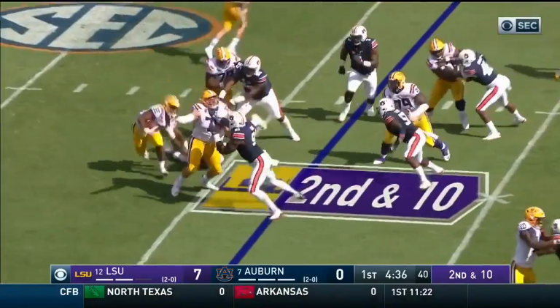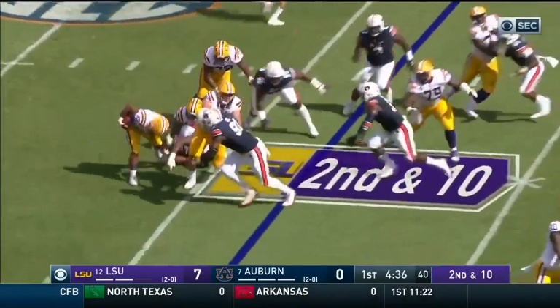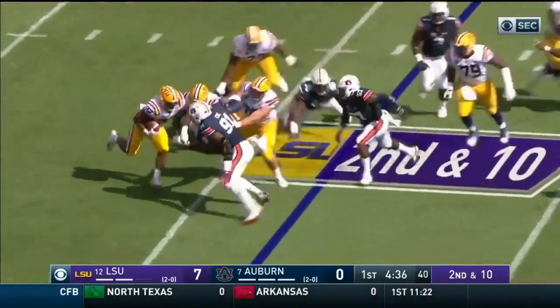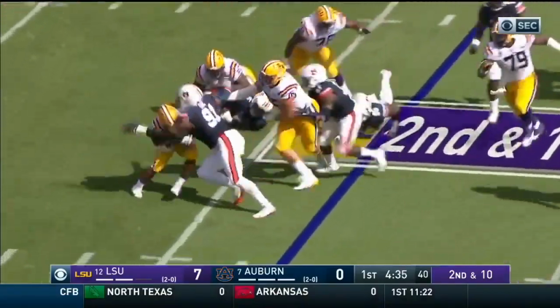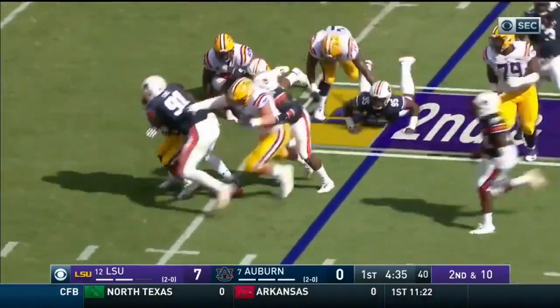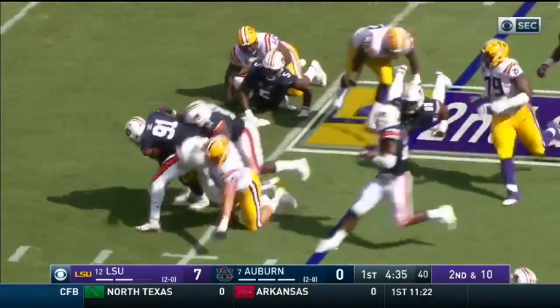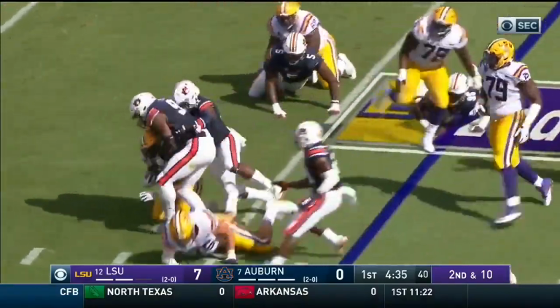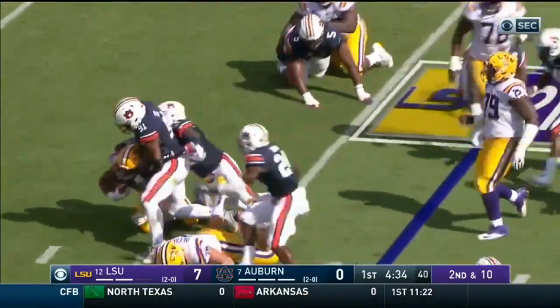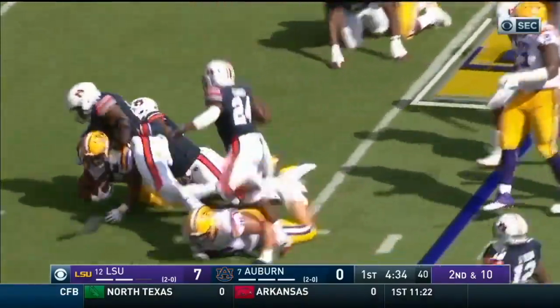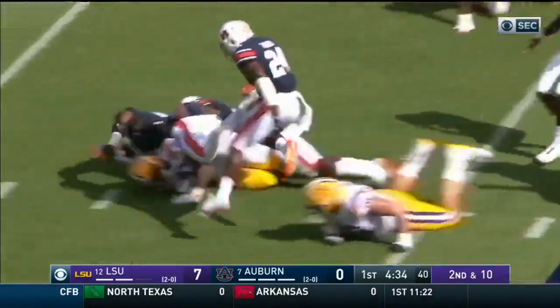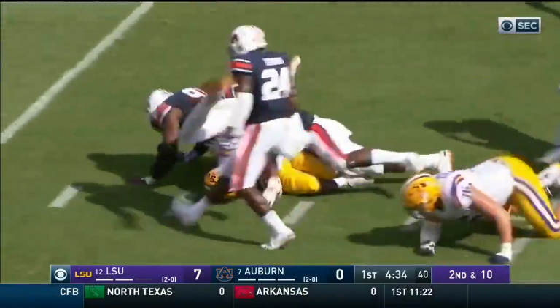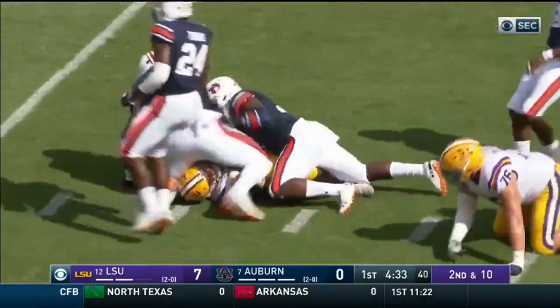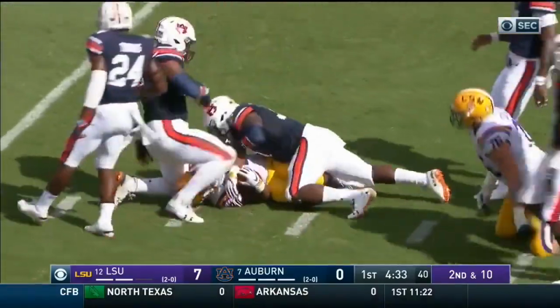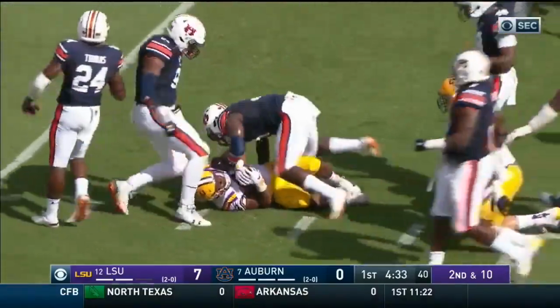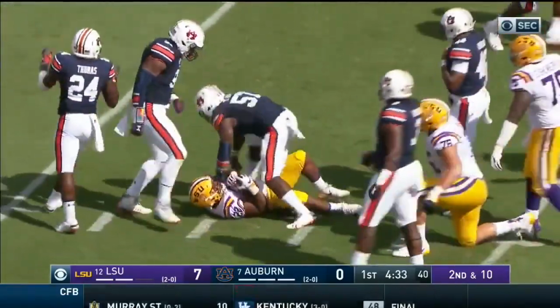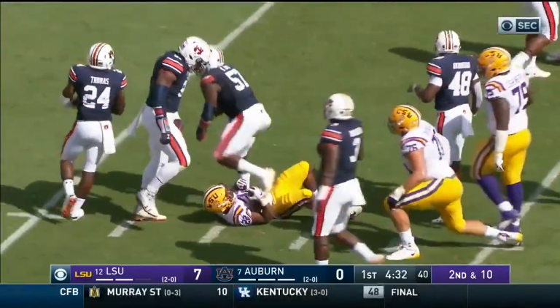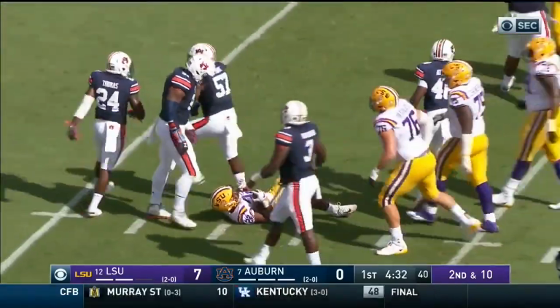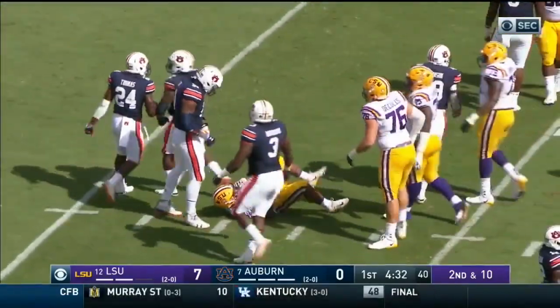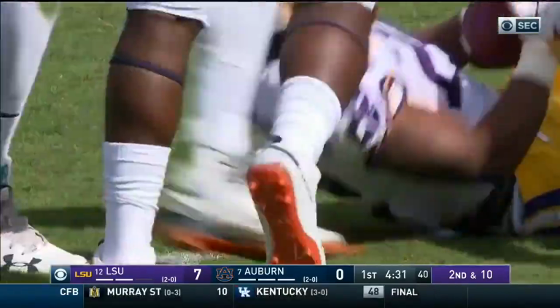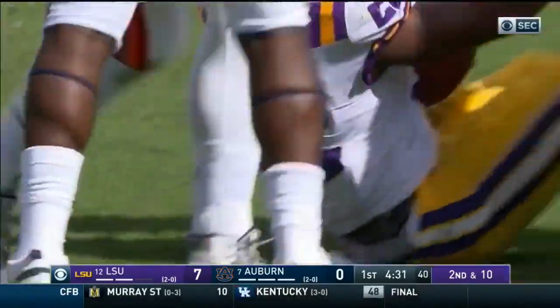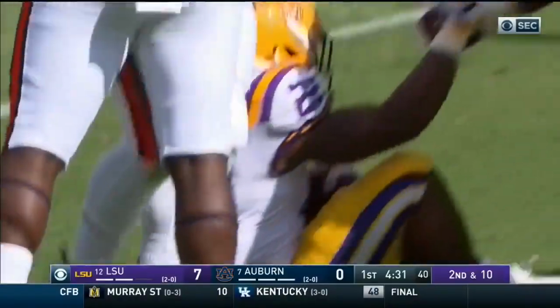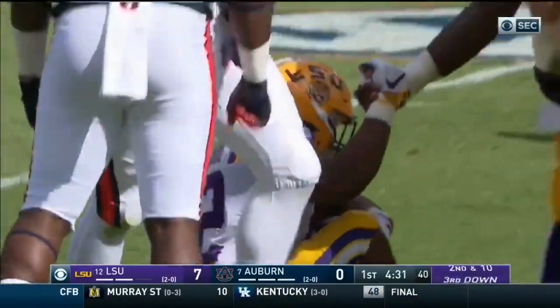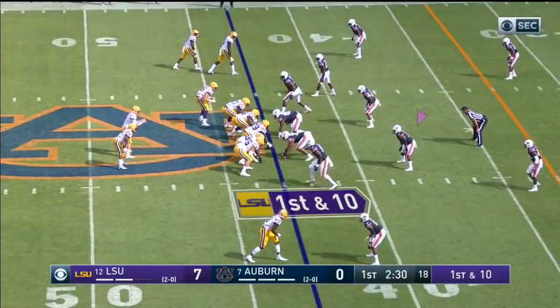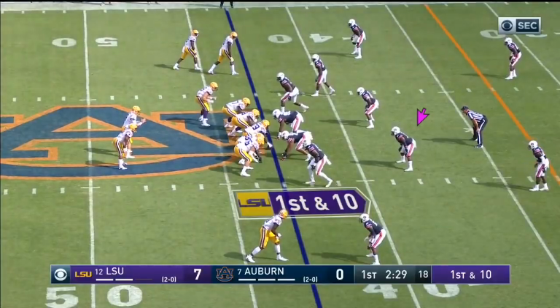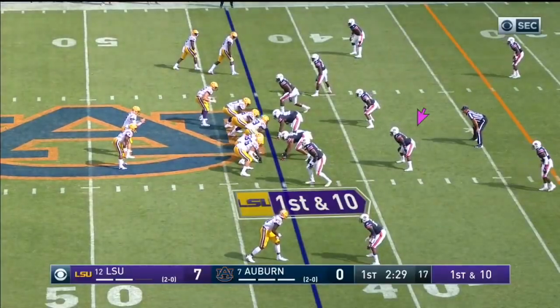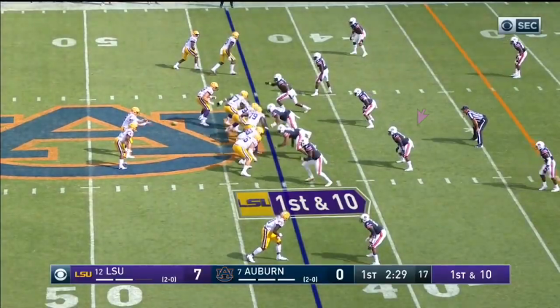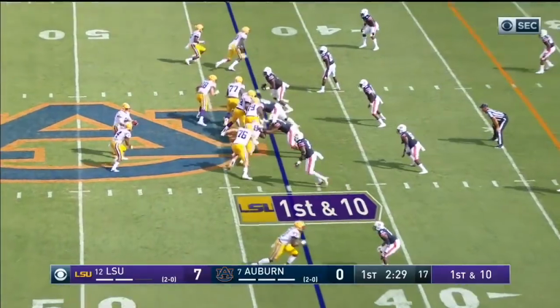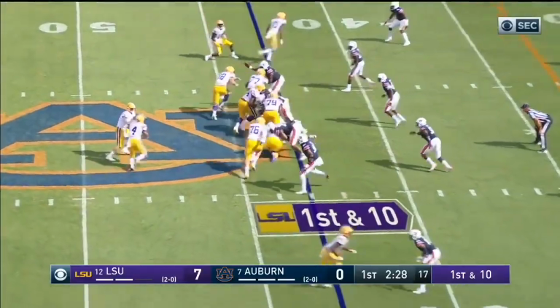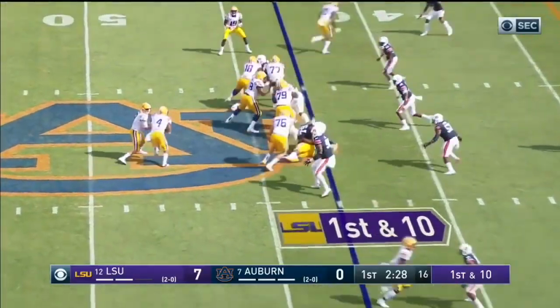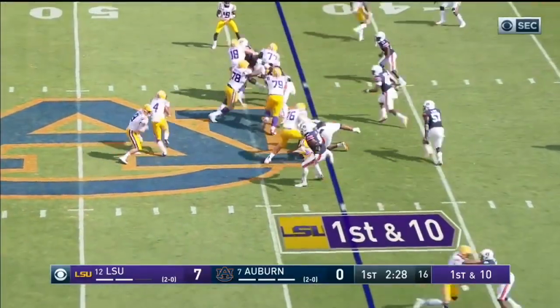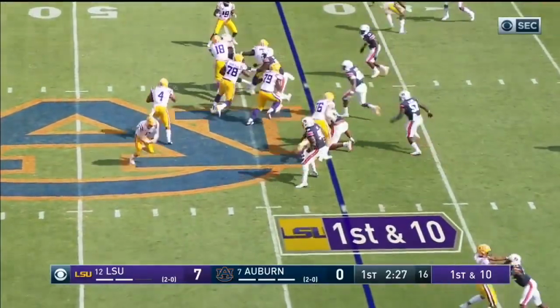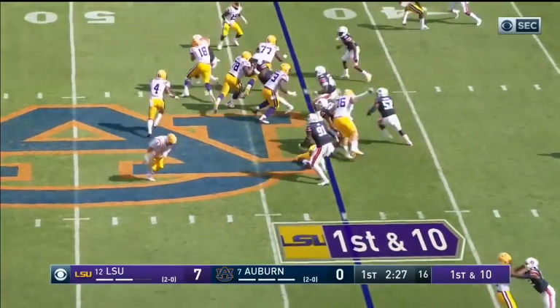This time it's swarmed under — Edwards-Hilaire, Nick Coe the first to an LSU touchdown. That's where we are right now, 7-0.